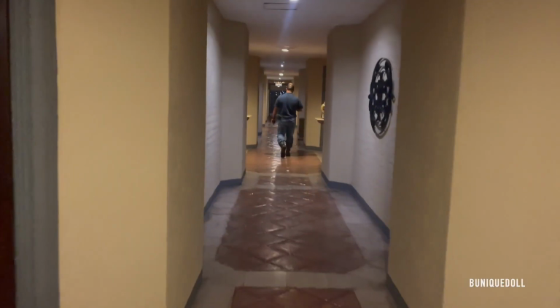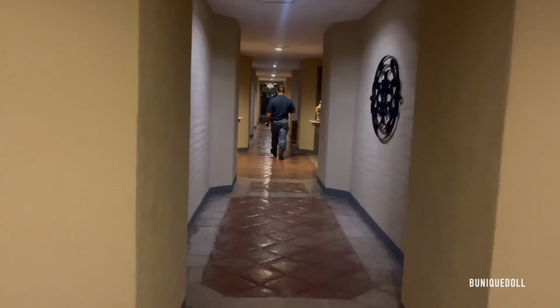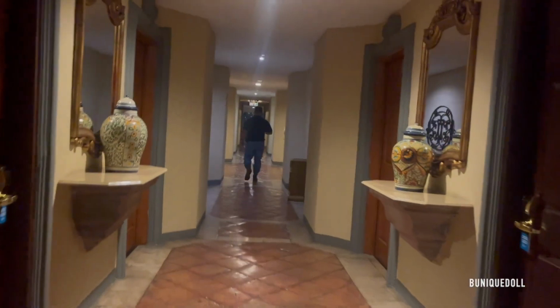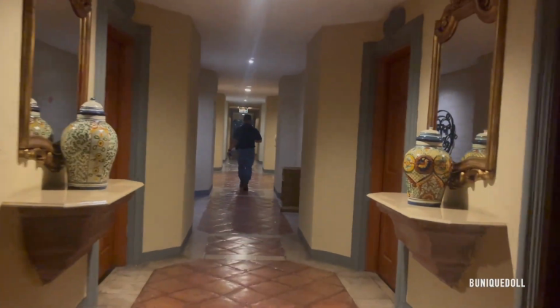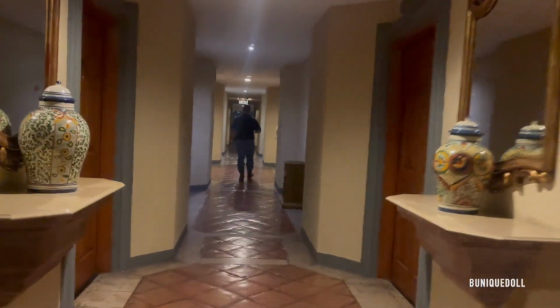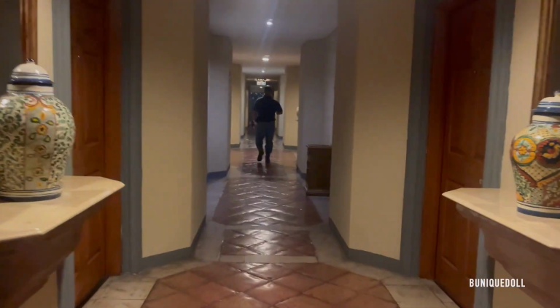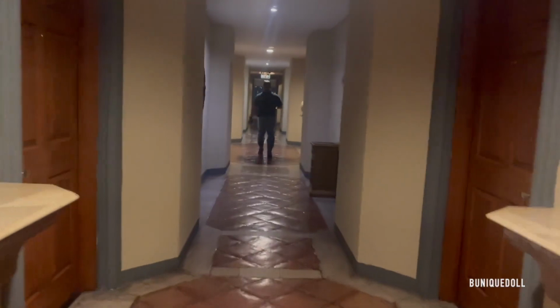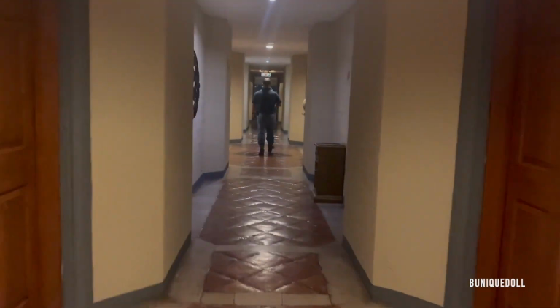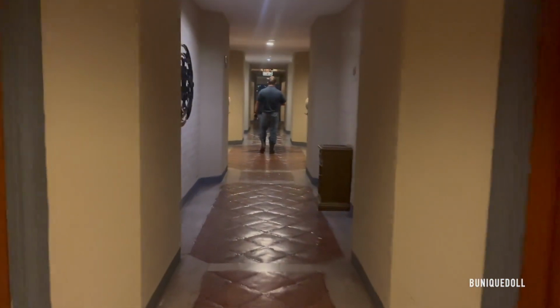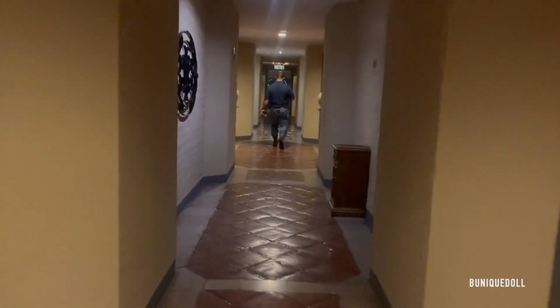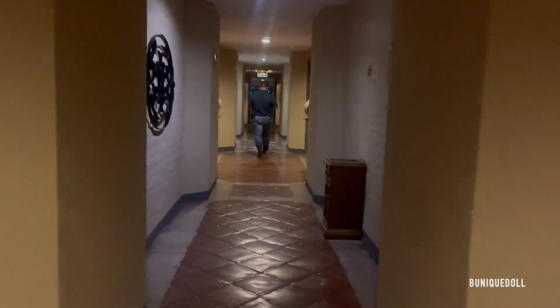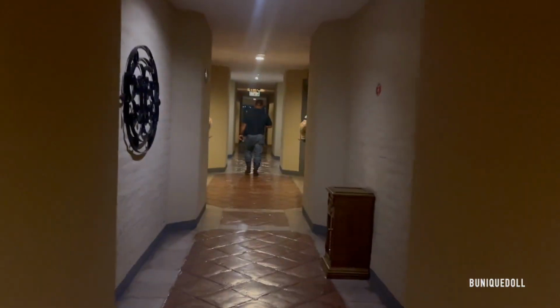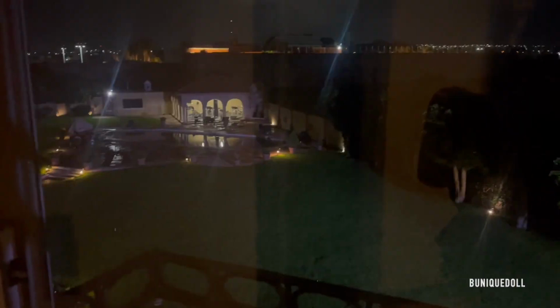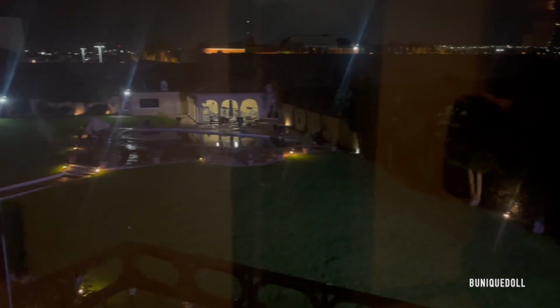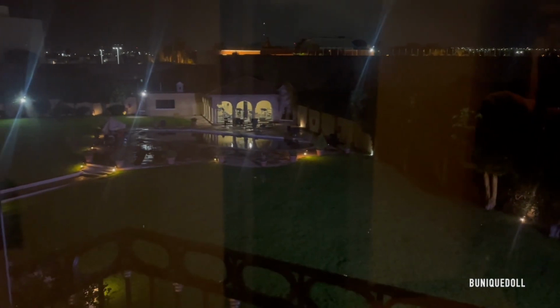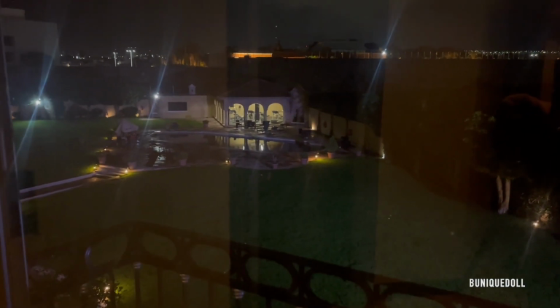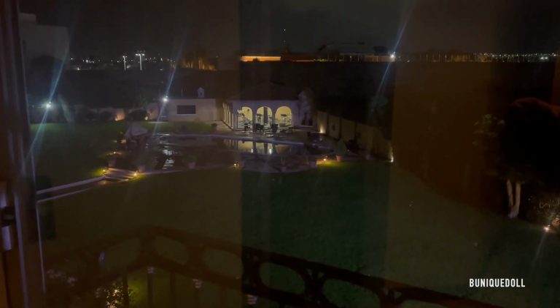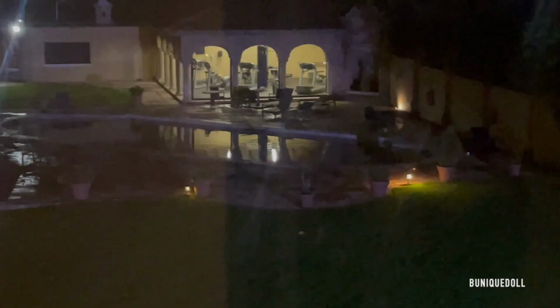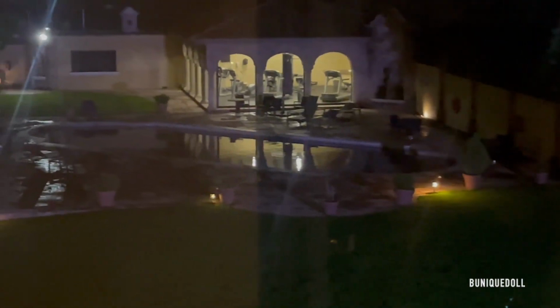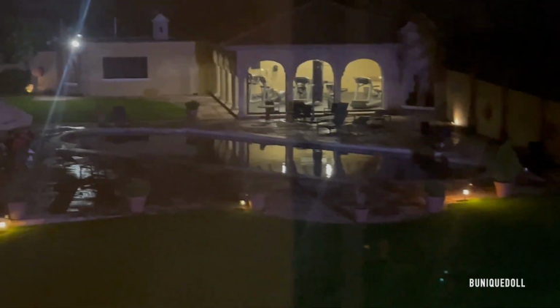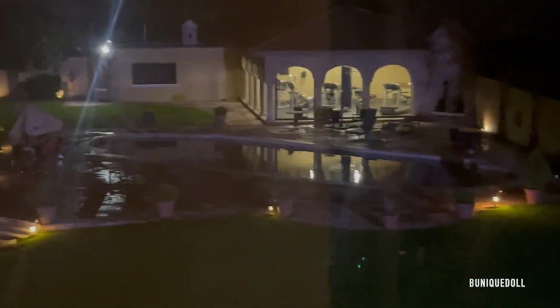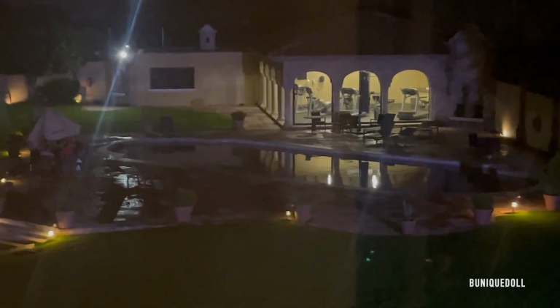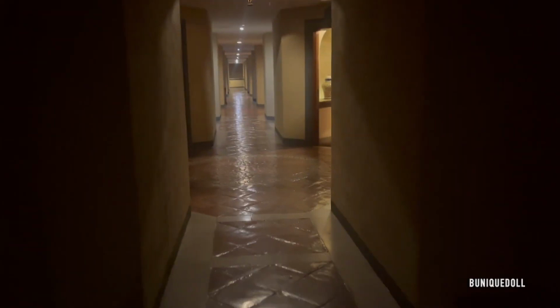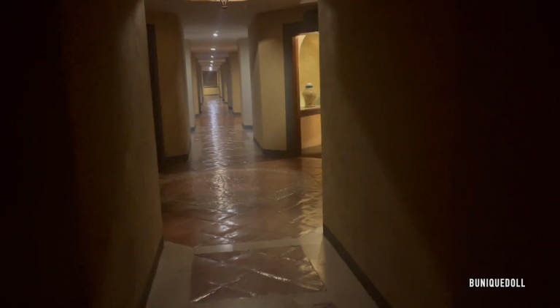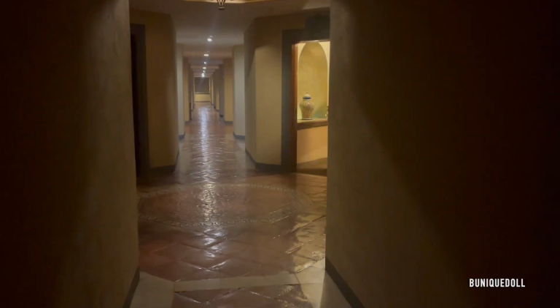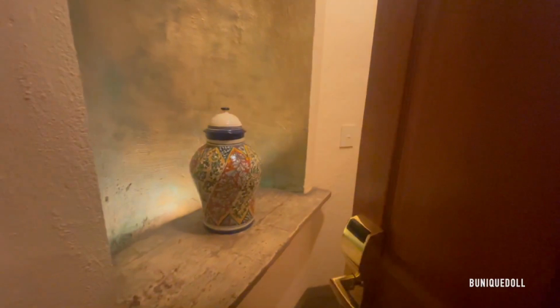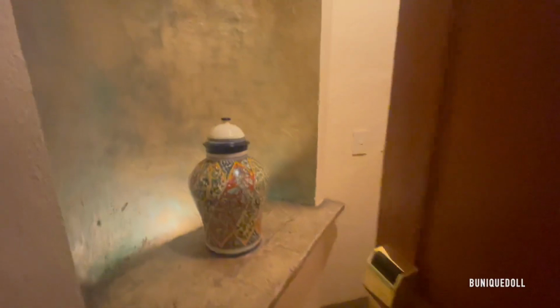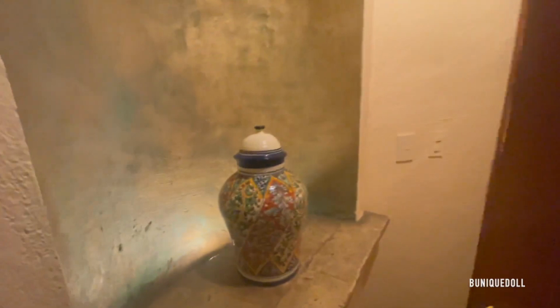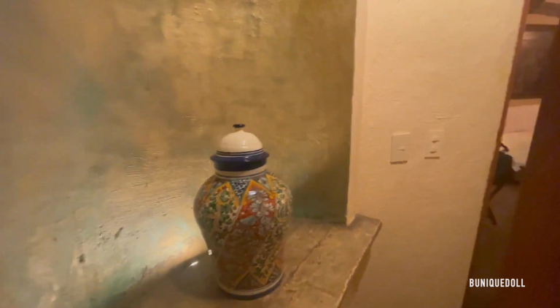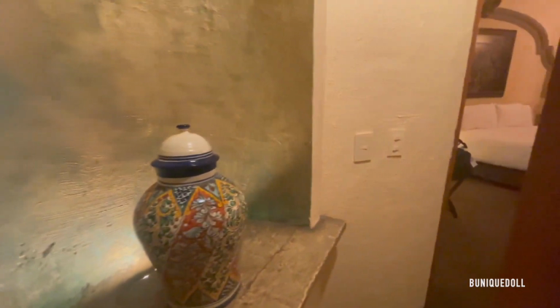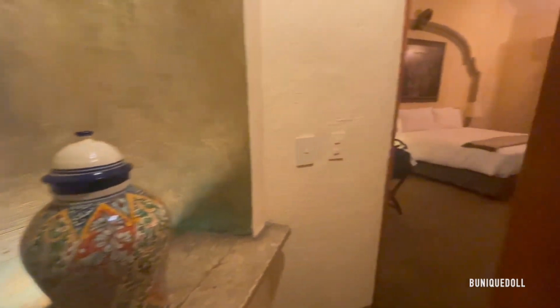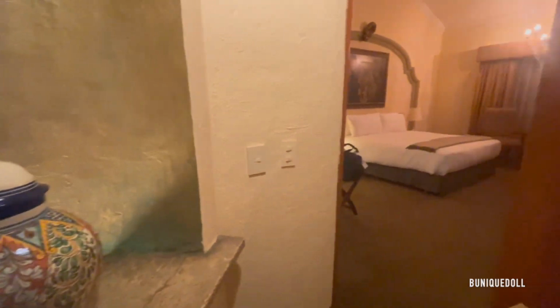After a while of just strolling around, we decided we were tired and headed back to our room. At first we were just hanging around with my sister and her husband in the room they had booked in the same hotel. But this is the room that Steven and I booked.